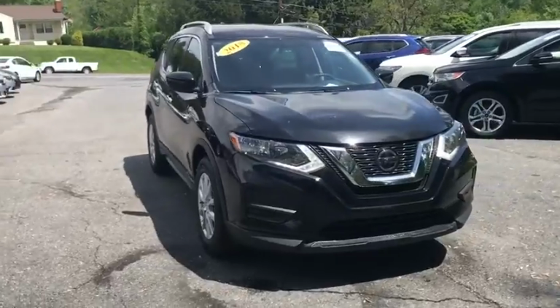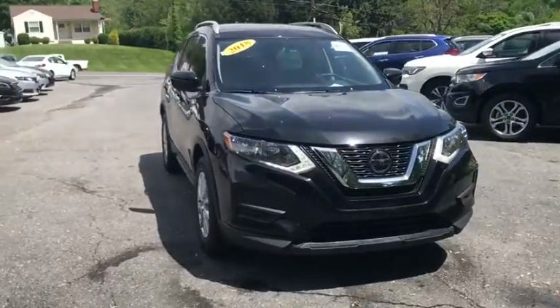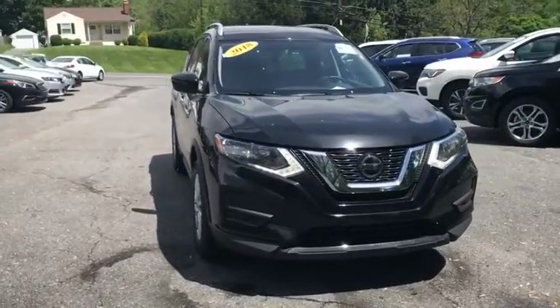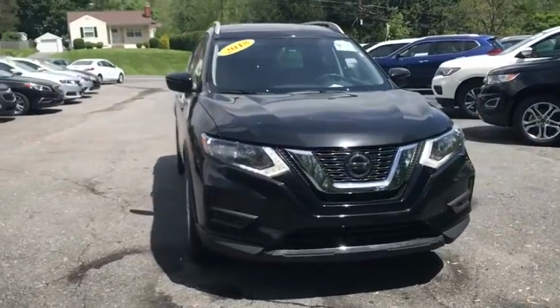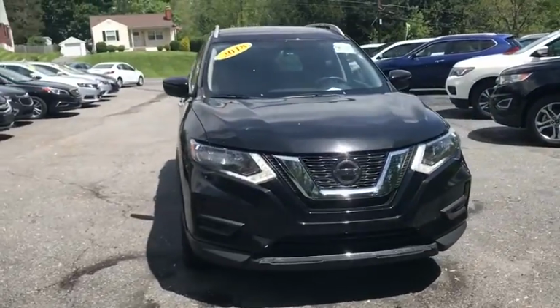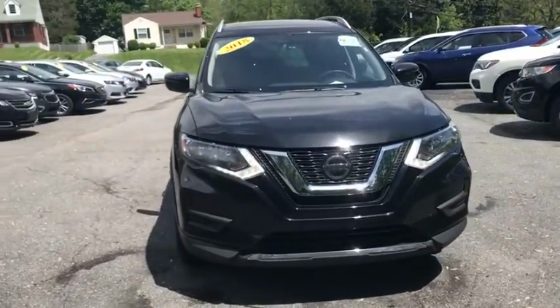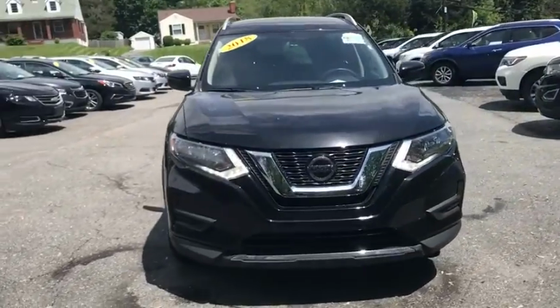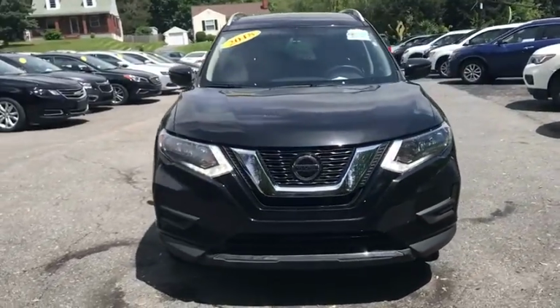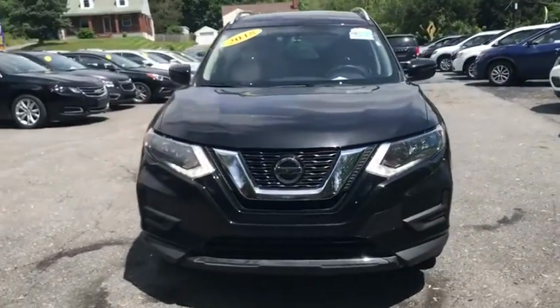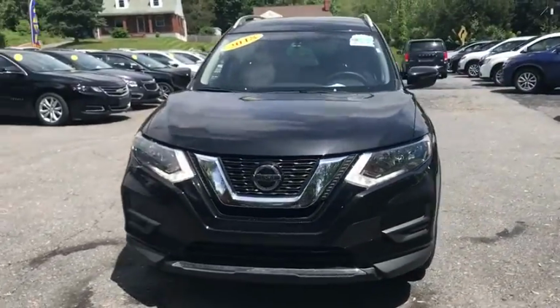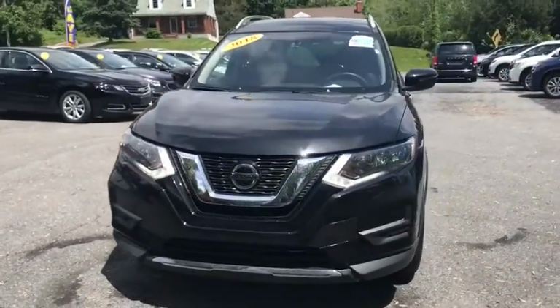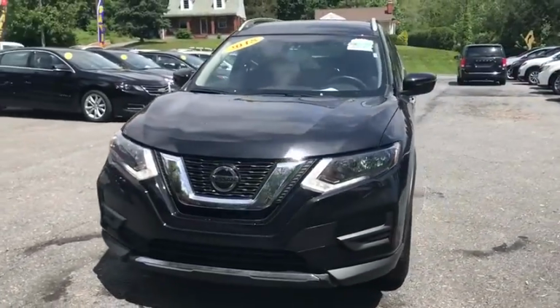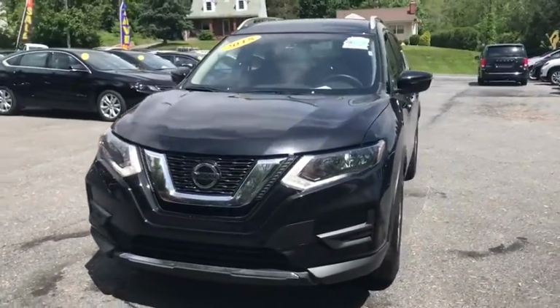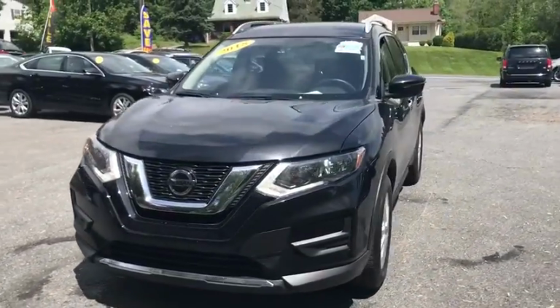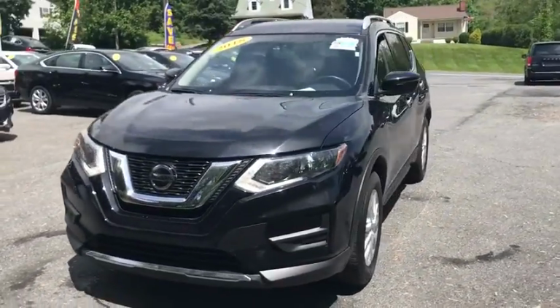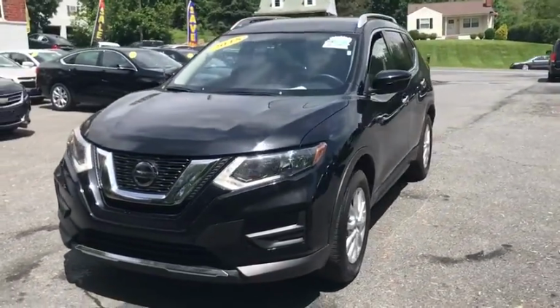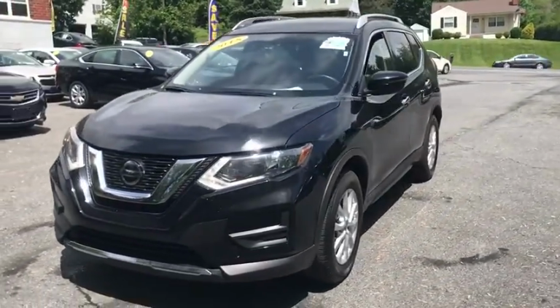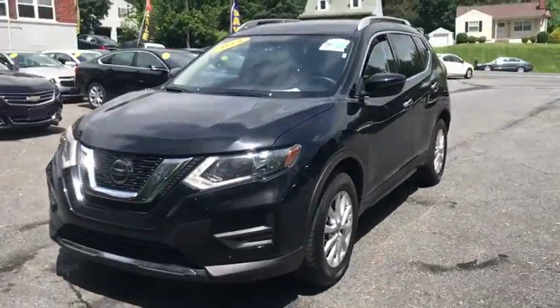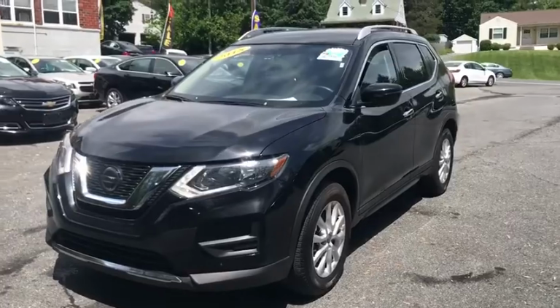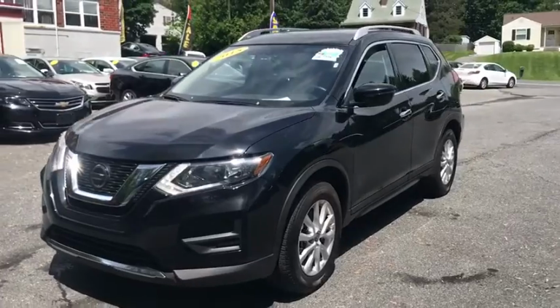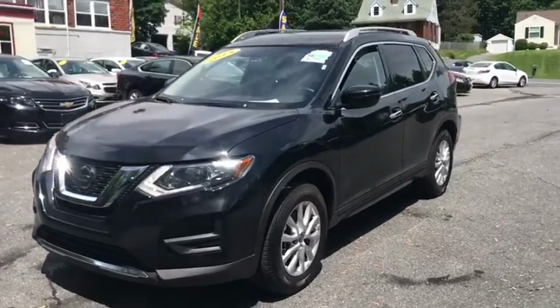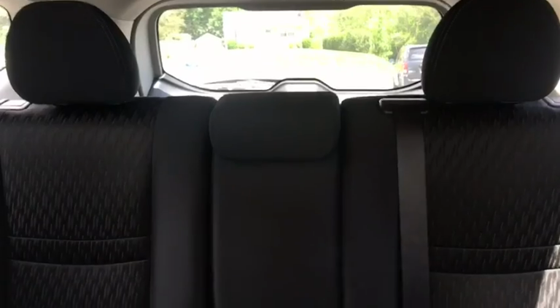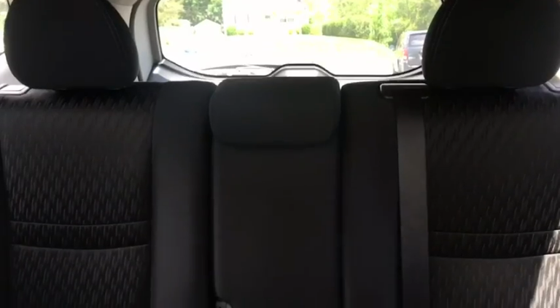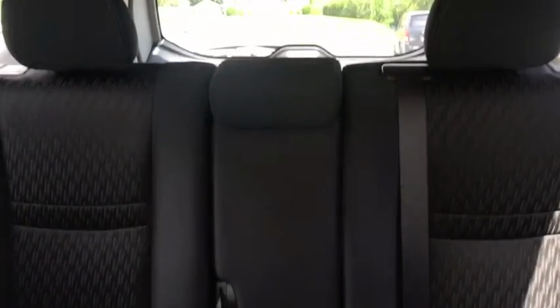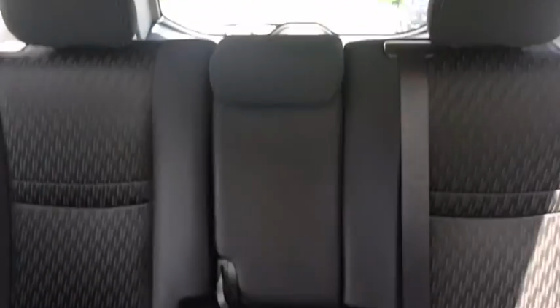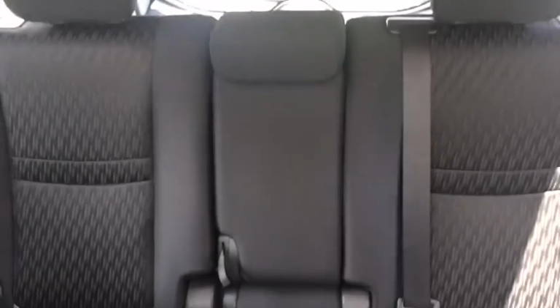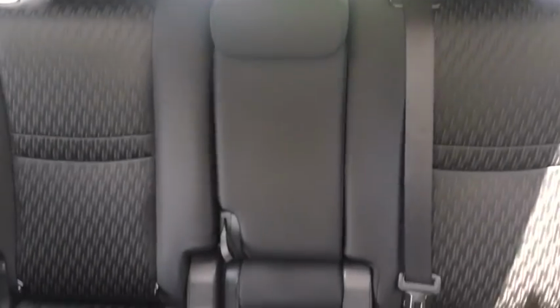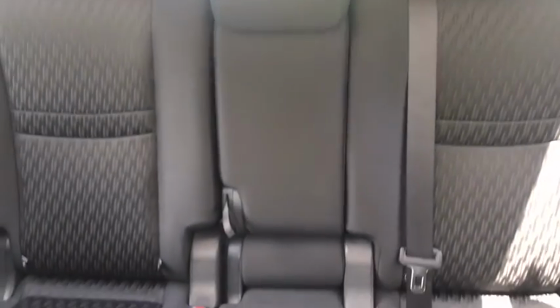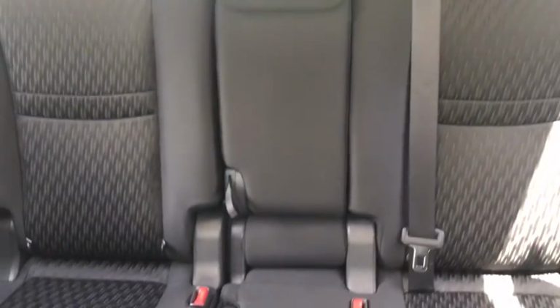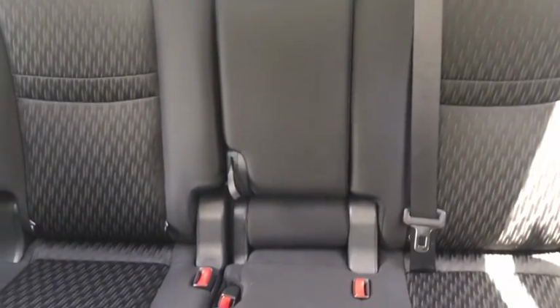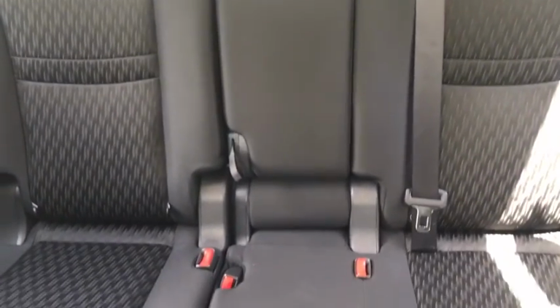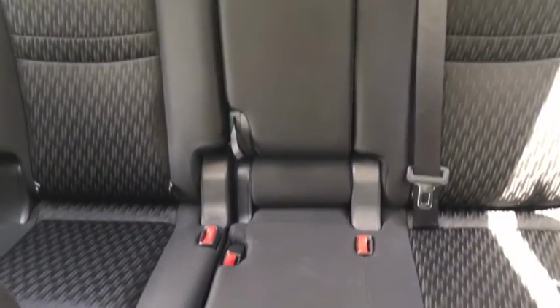rear window defroster, CD player, security system, electronic stability control, power windows, panic alarm, overhead console,